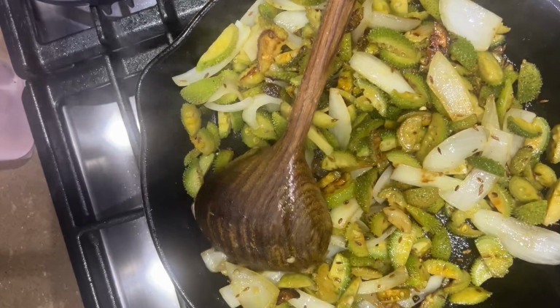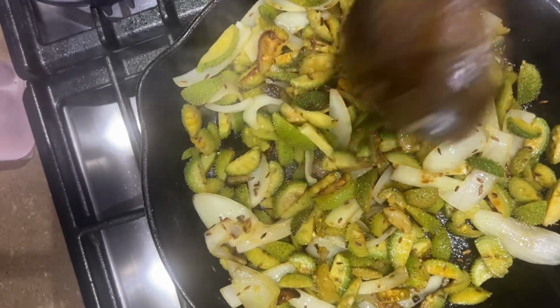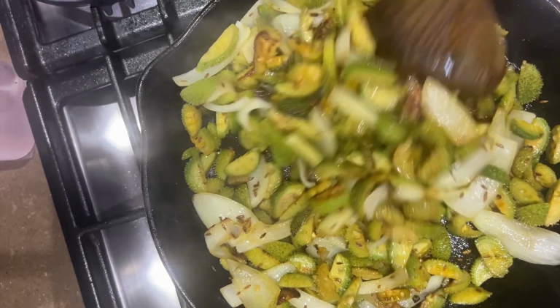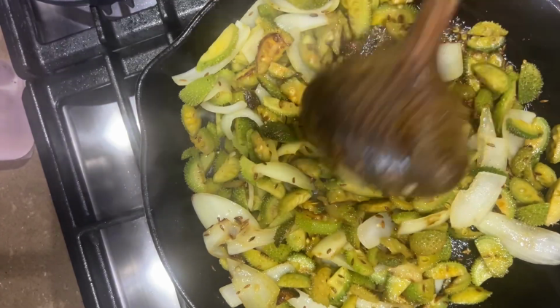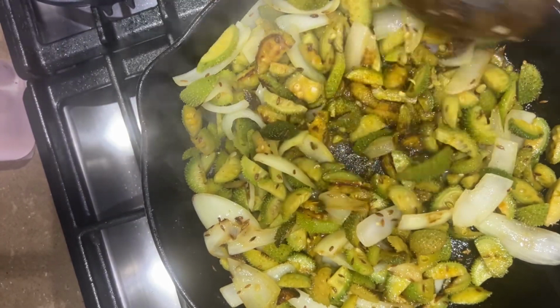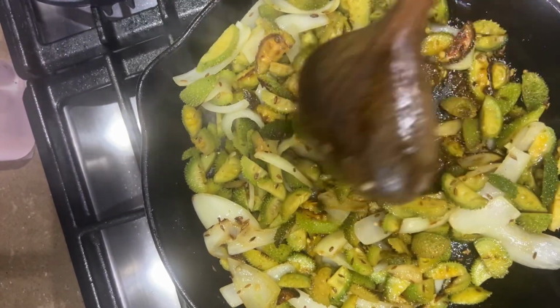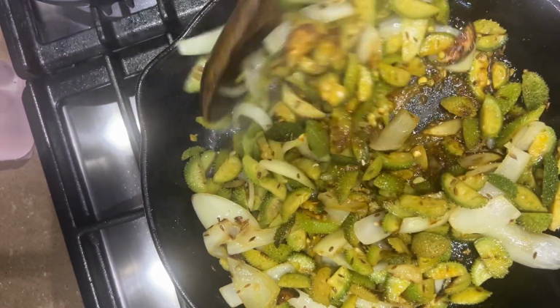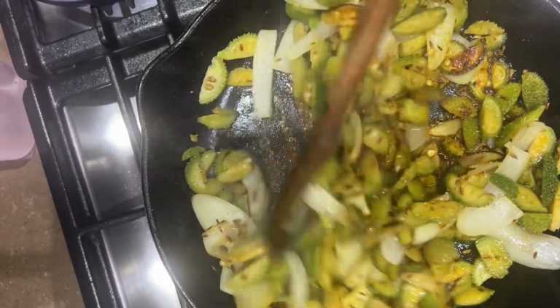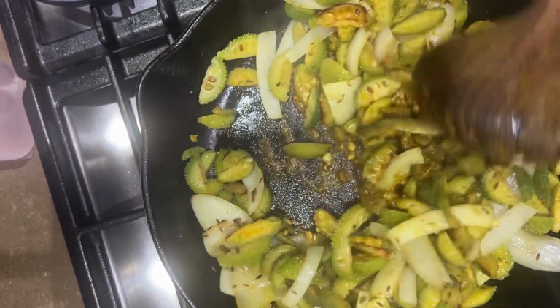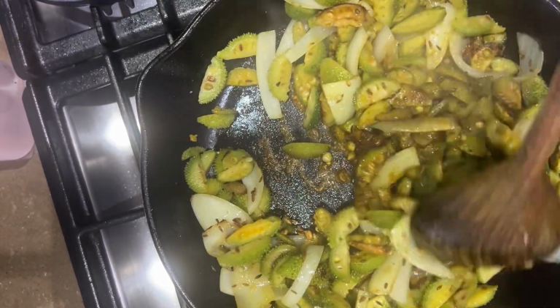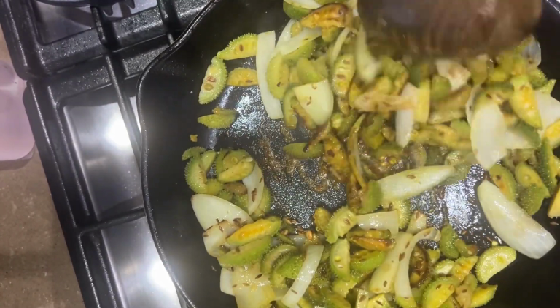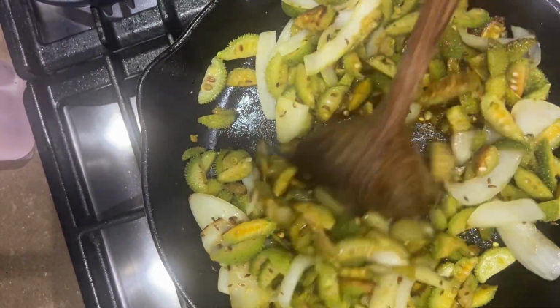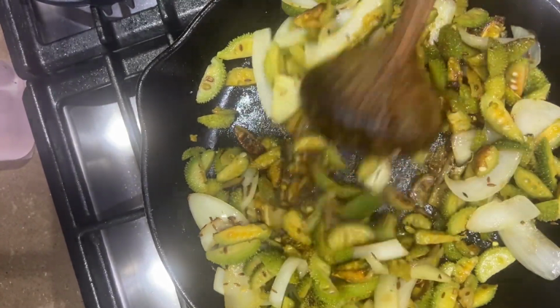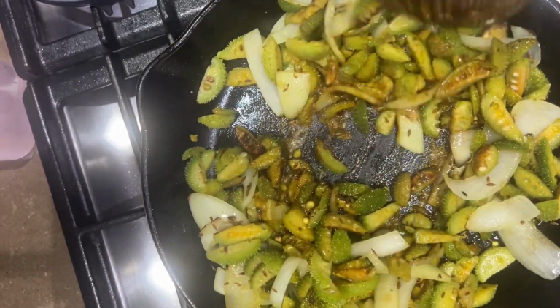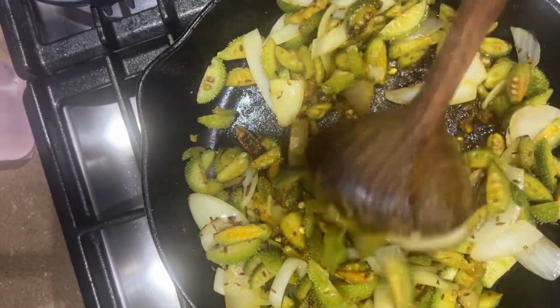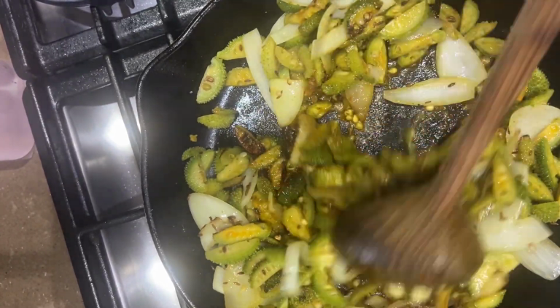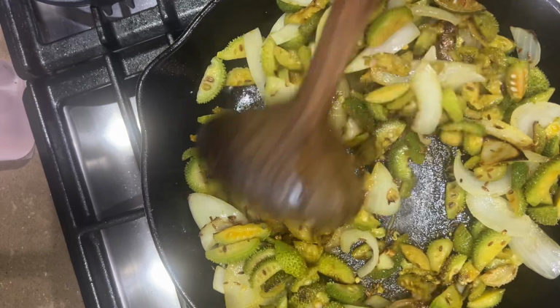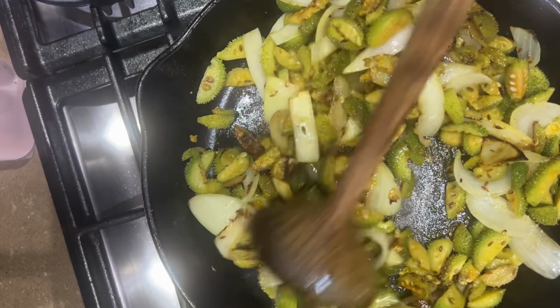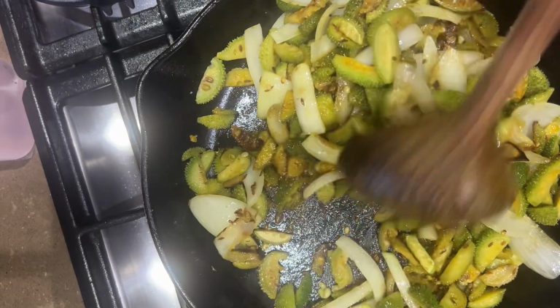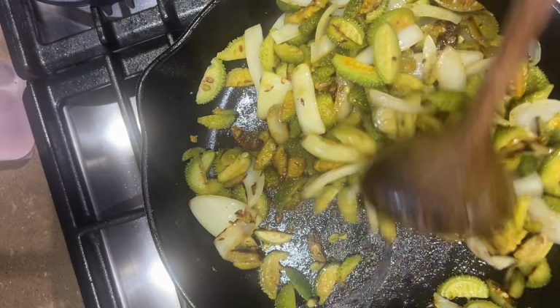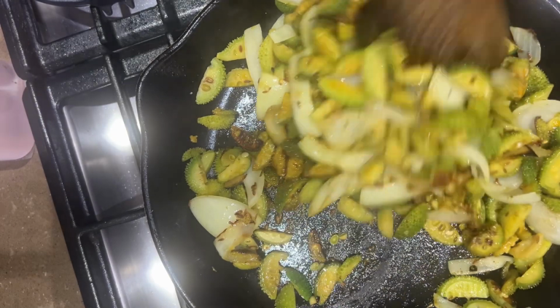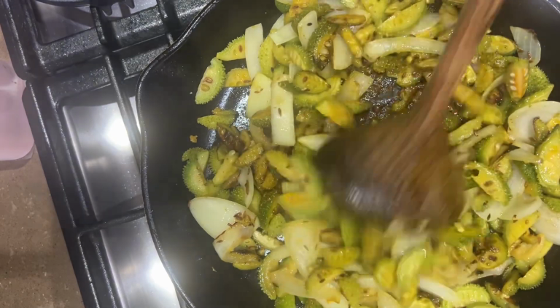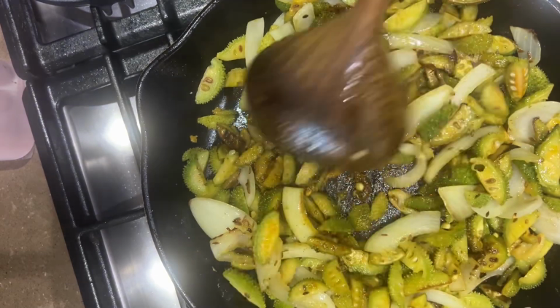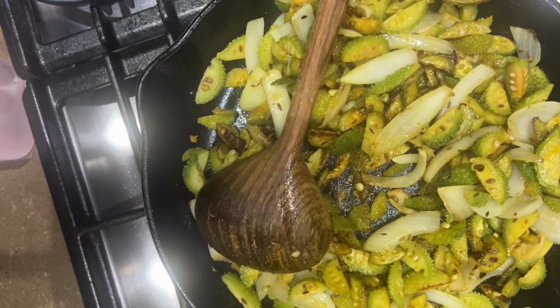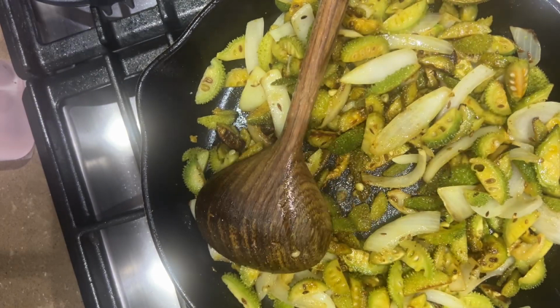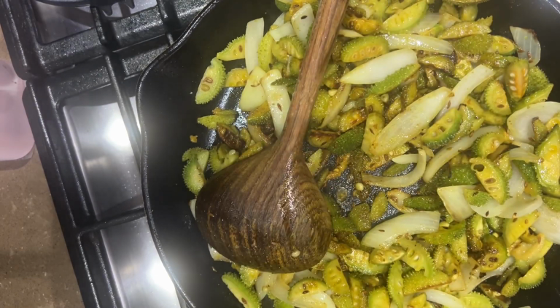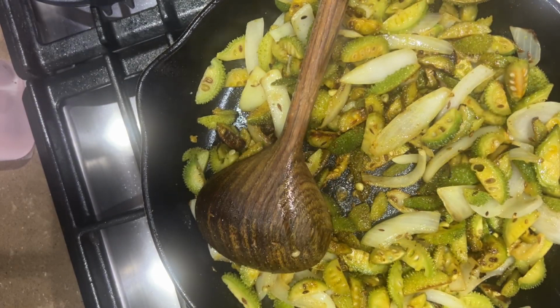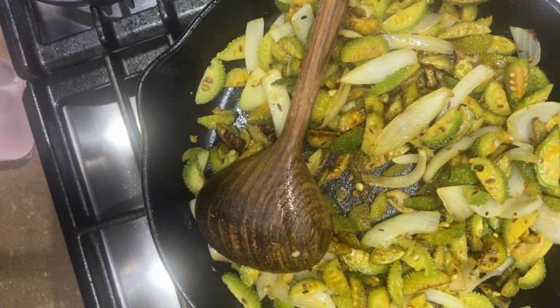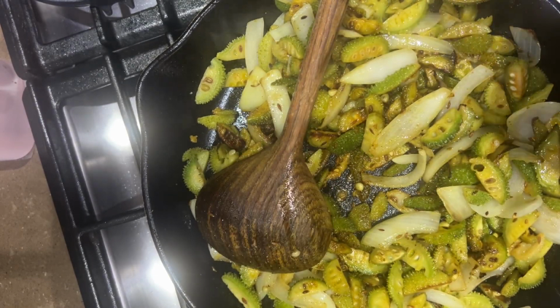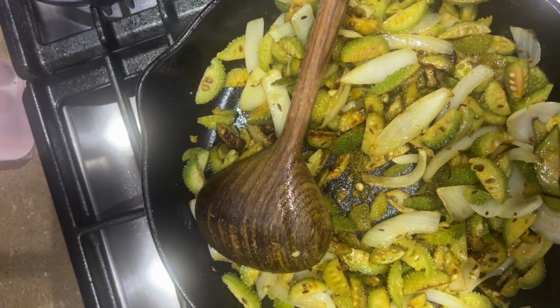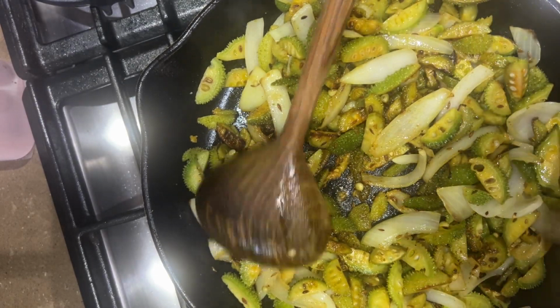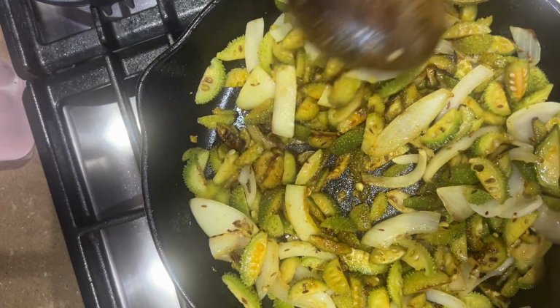Hey guys, I'm back. So sorry, I forgot to show you the spices that I put in. I literally just put them in and I didn't turn the video back on.